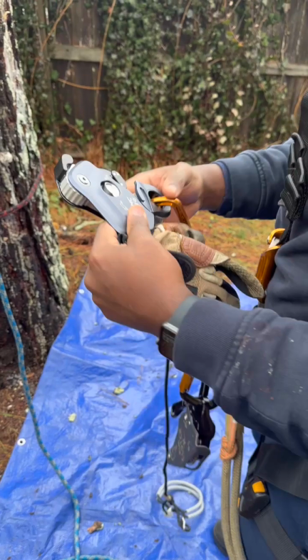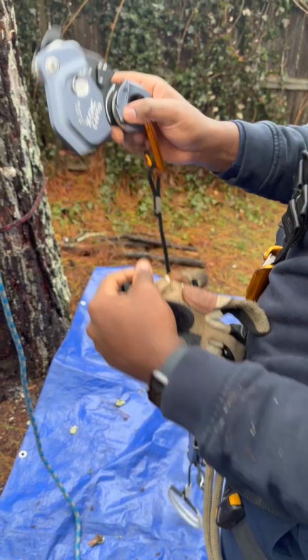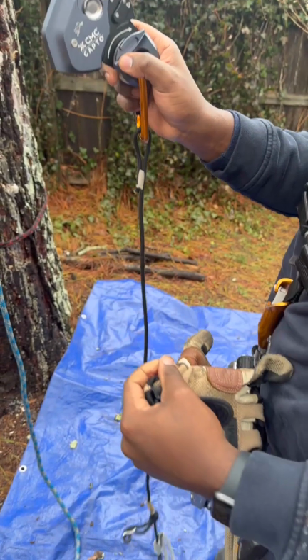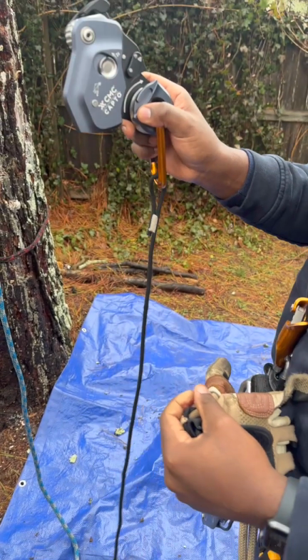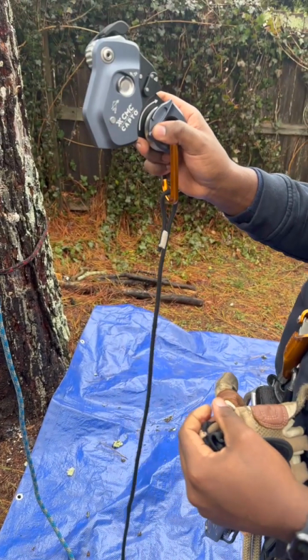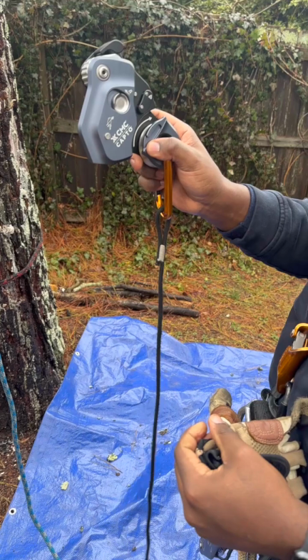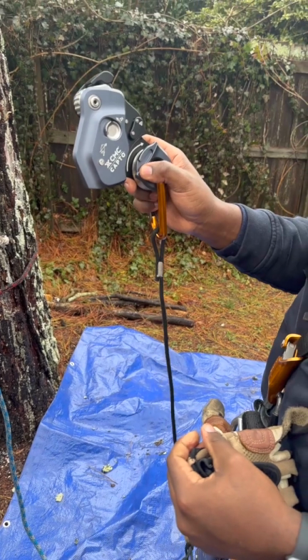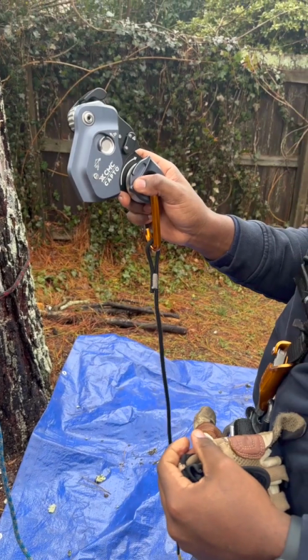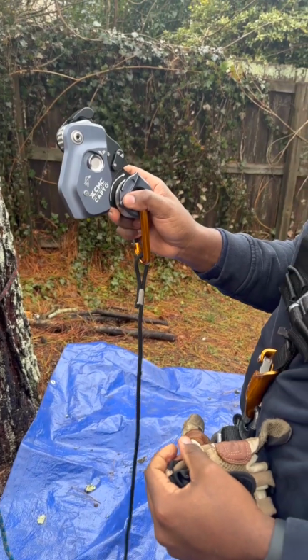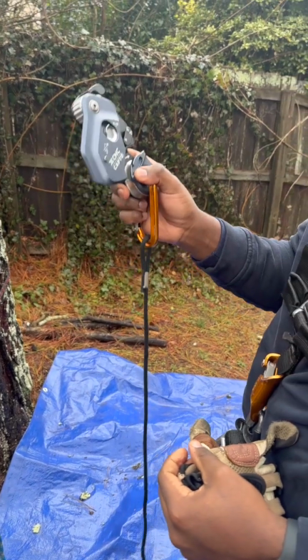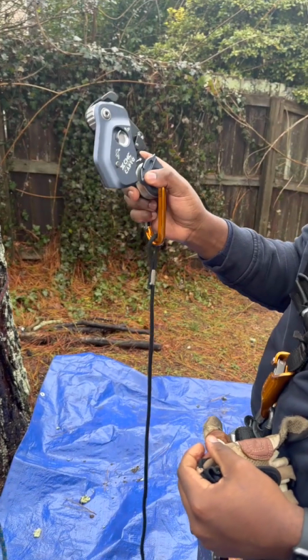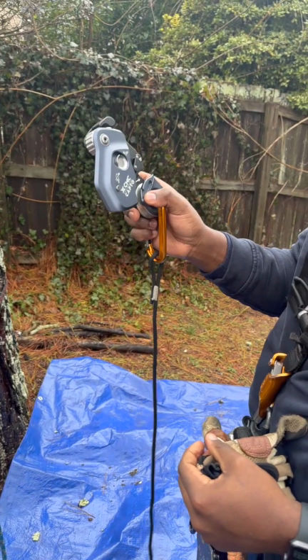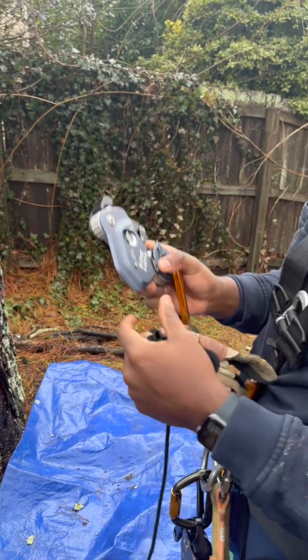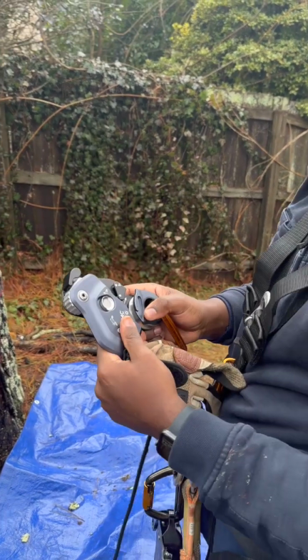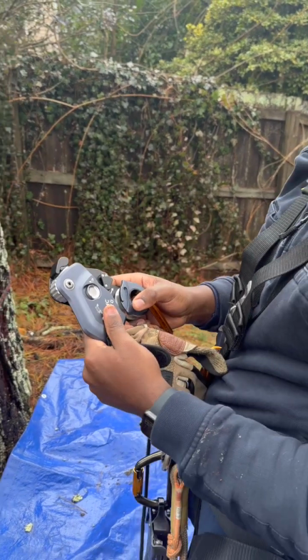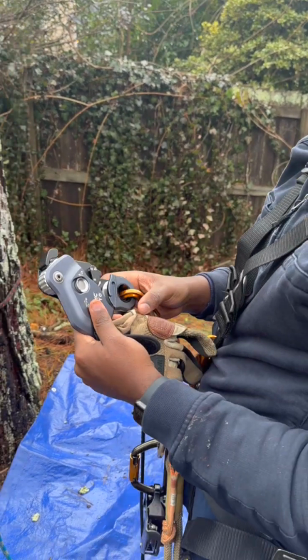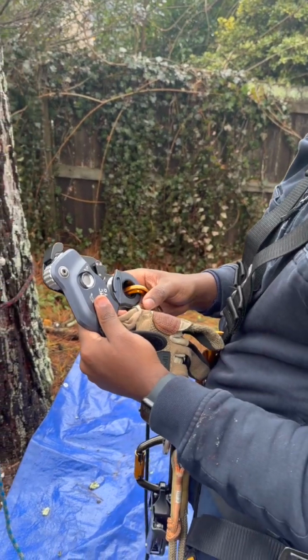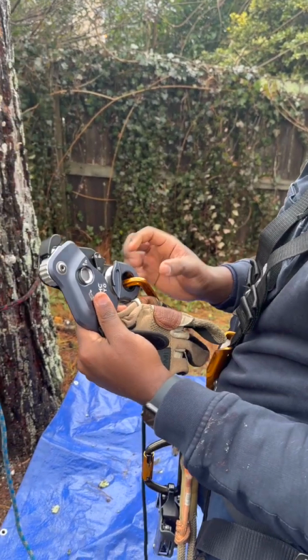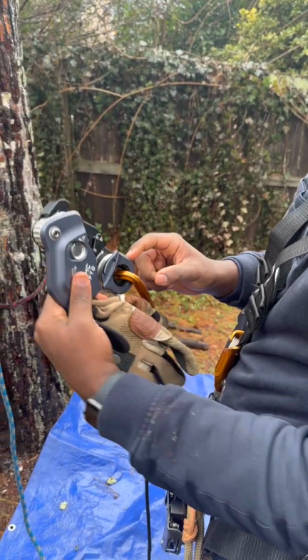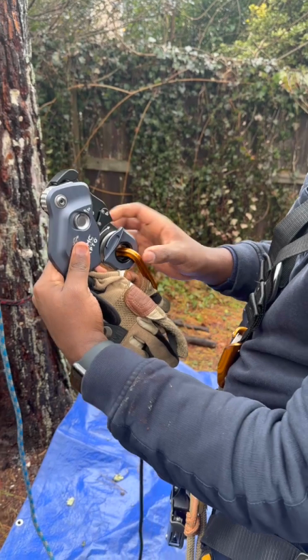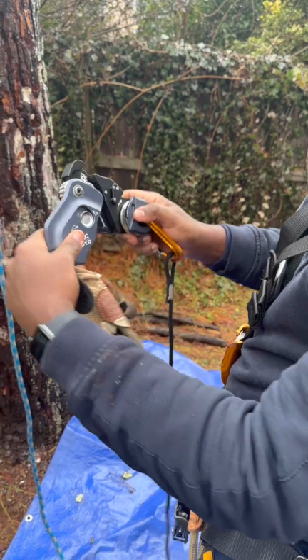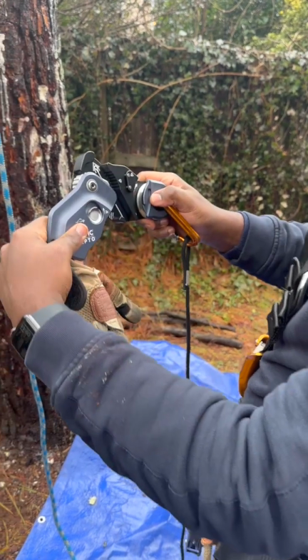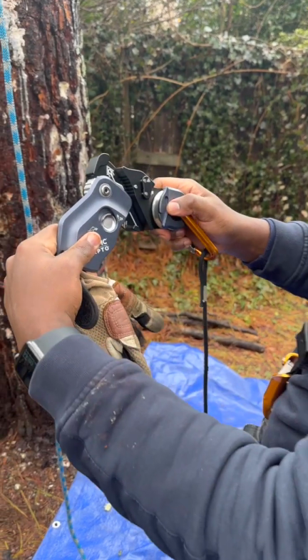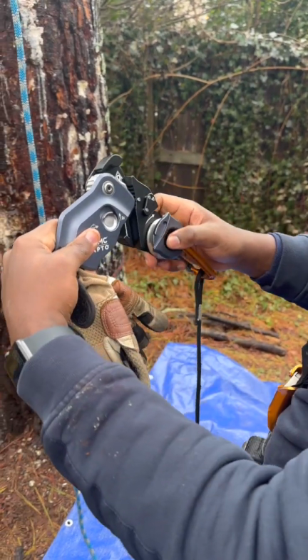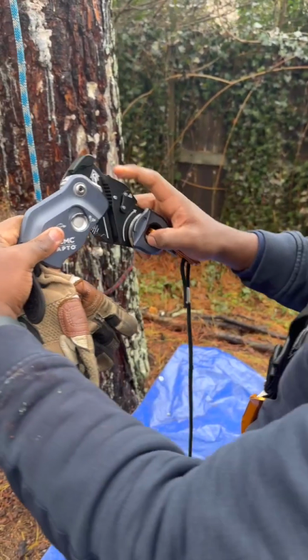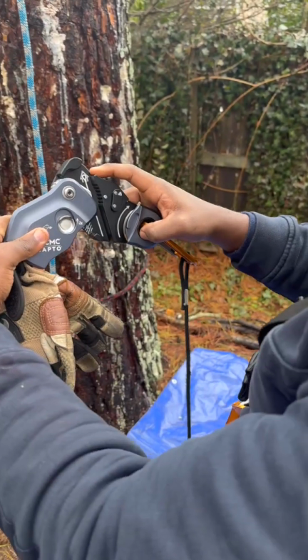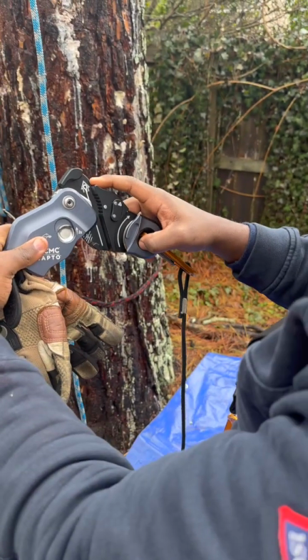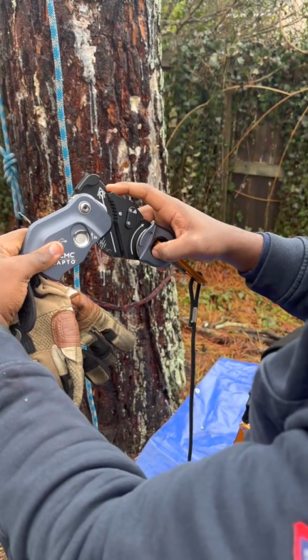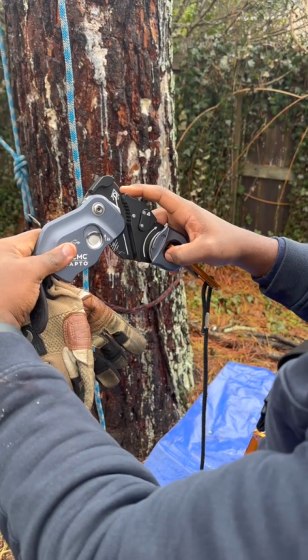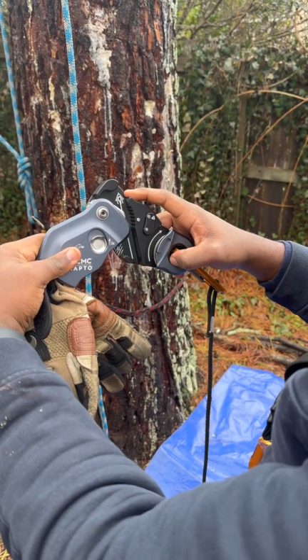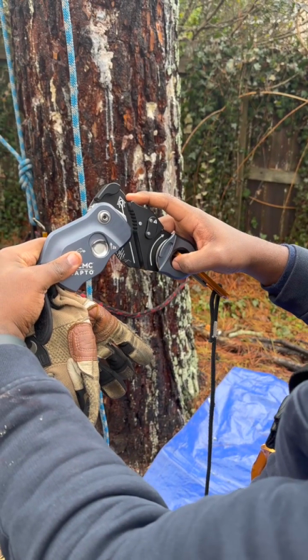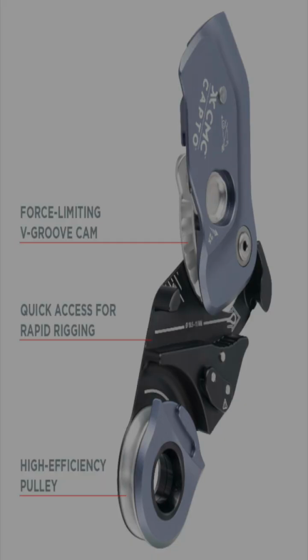What we have here is the CMC Capto. The point of this is to replace a rope grab and a pulley. As you can see, up is towards whatever your anchor is.